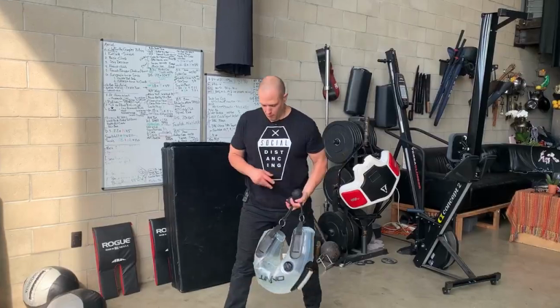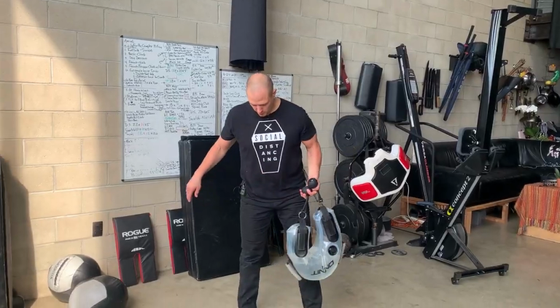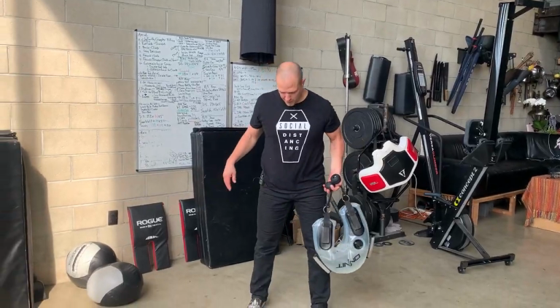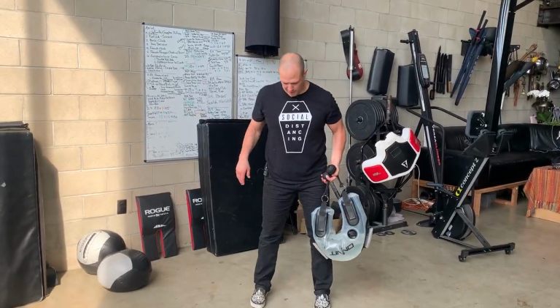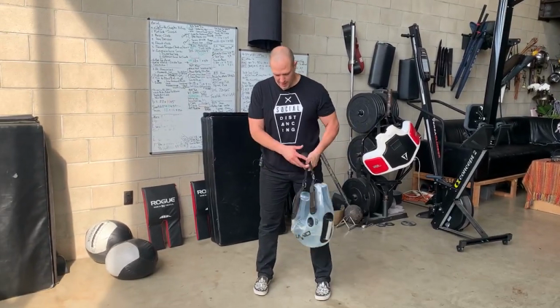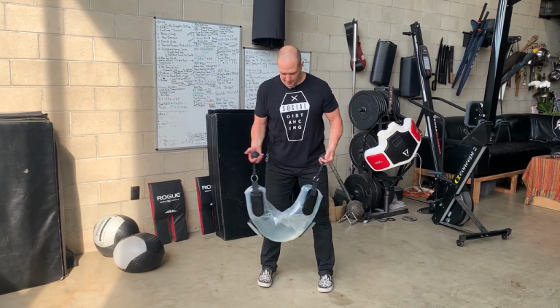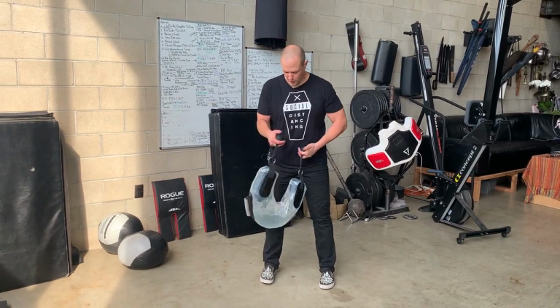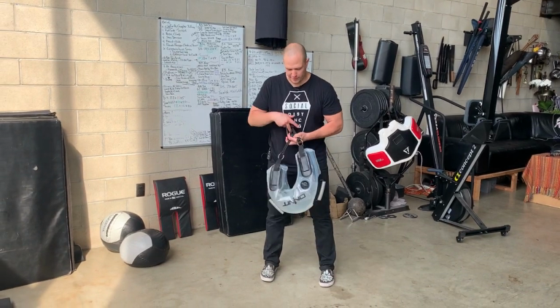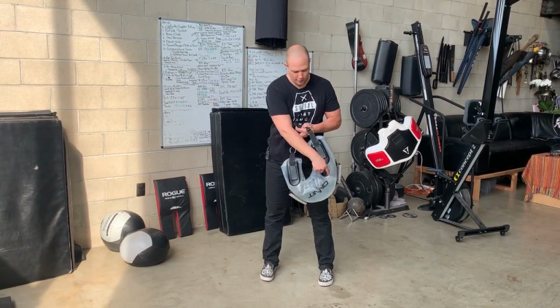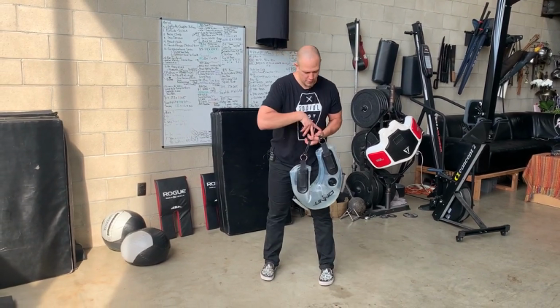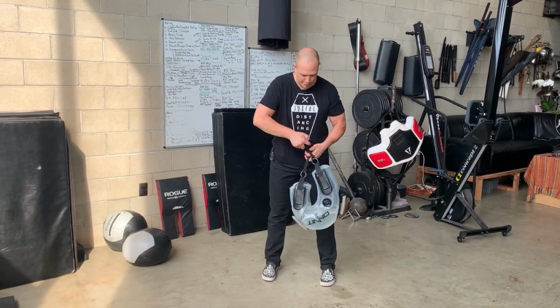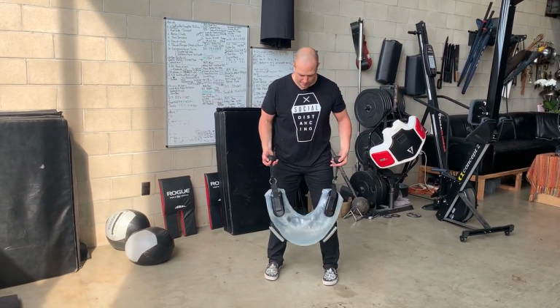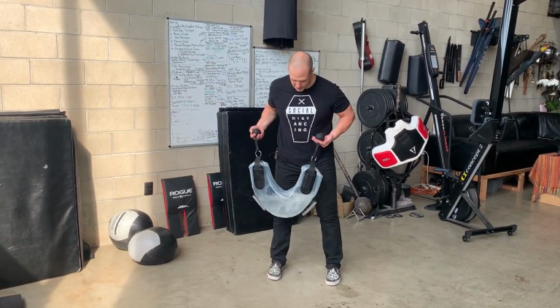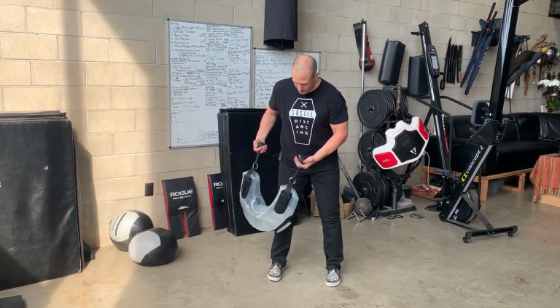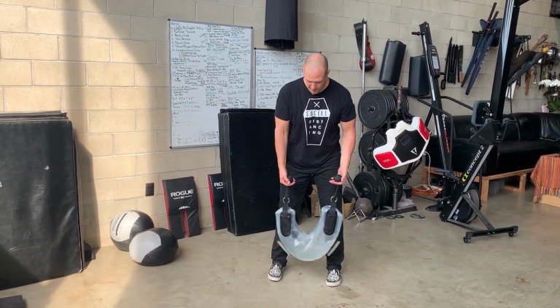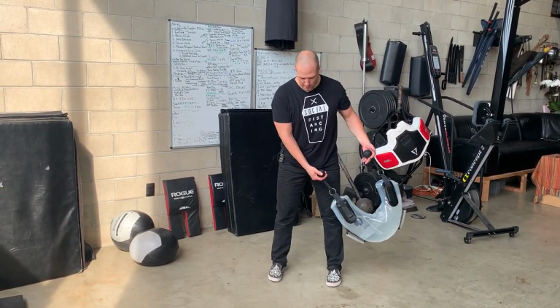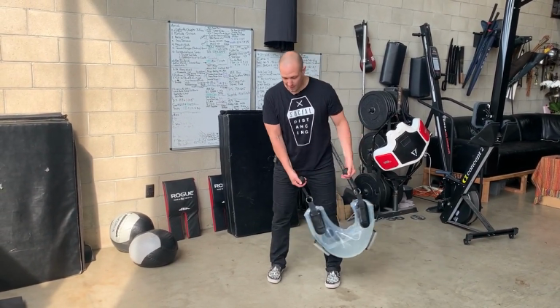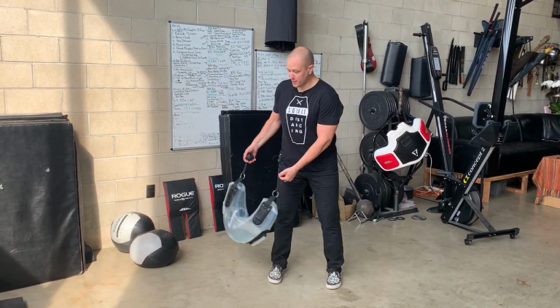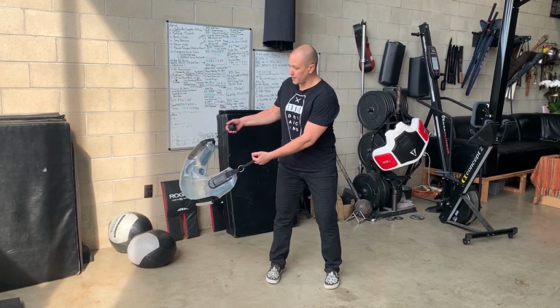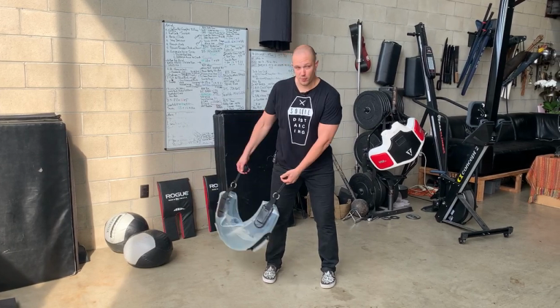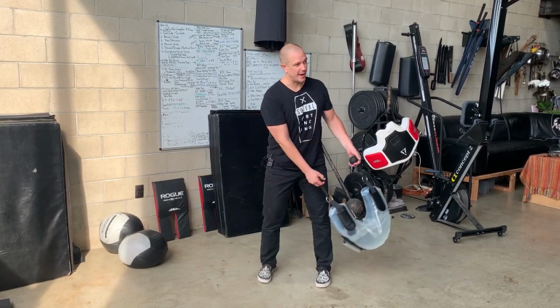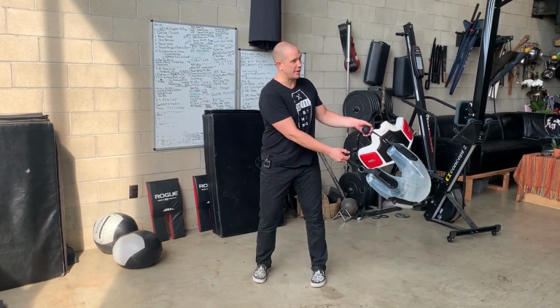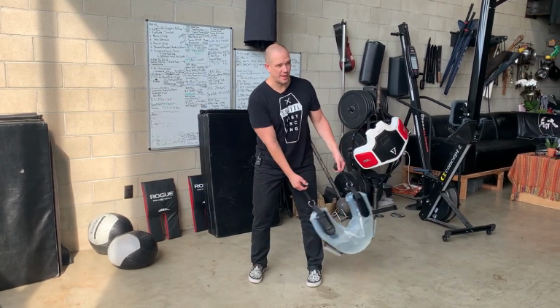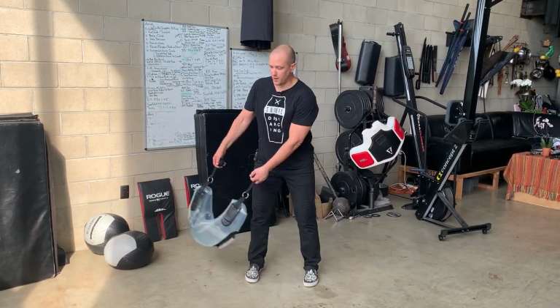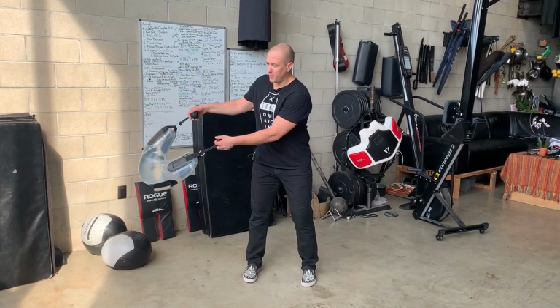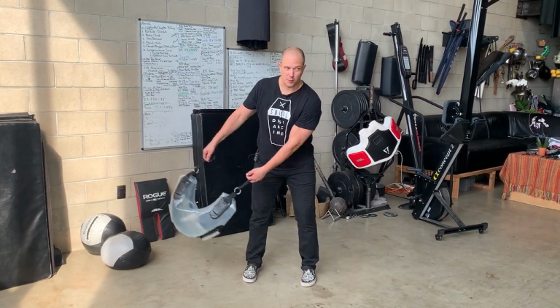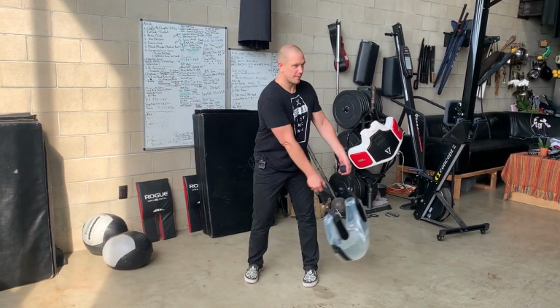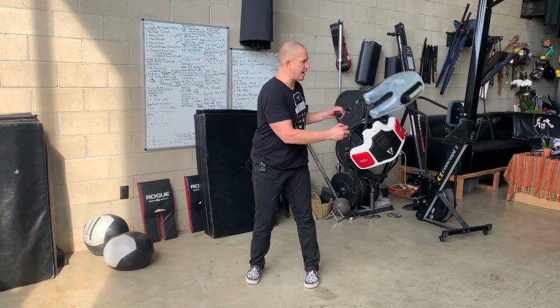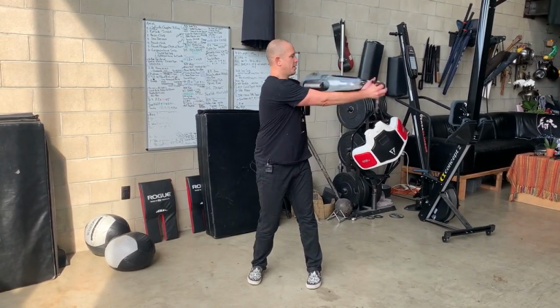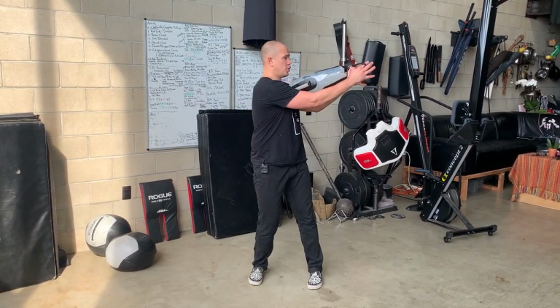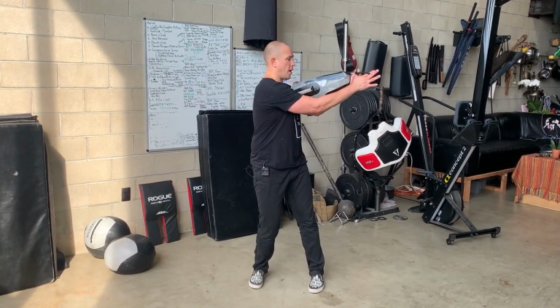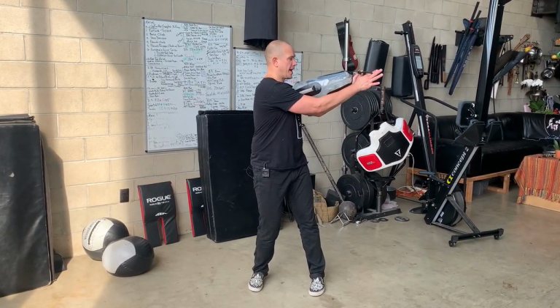Point your feet straight ahead. Turn the valve towards your body. Now we have our side-to-side swing that everything is based on, and we are going to bring it up to our catch.